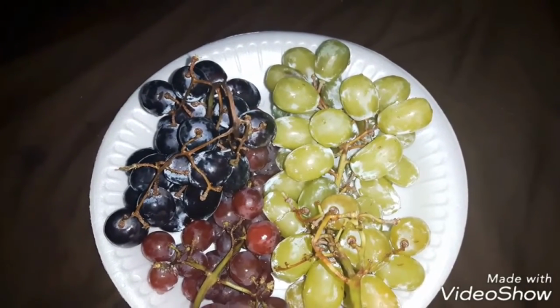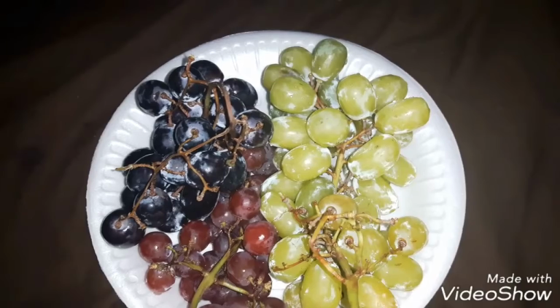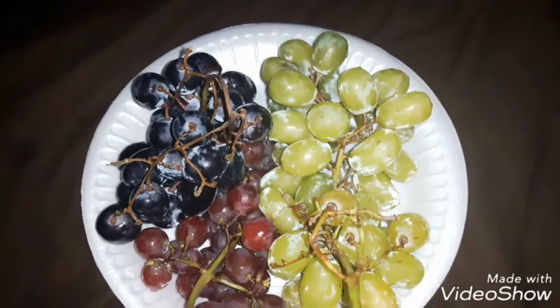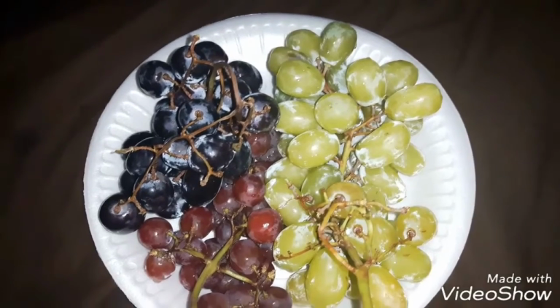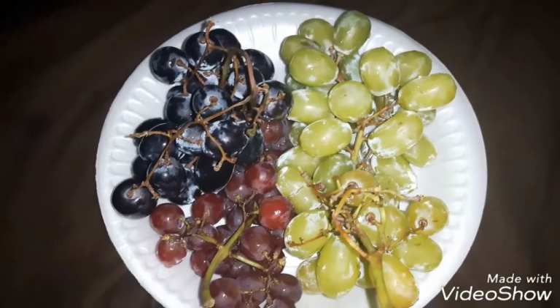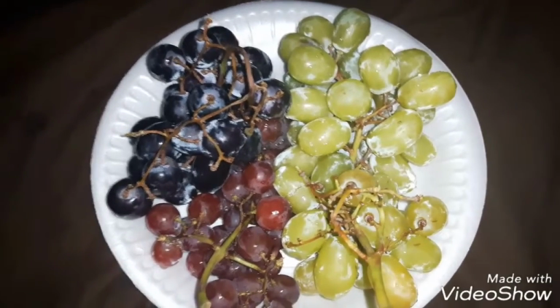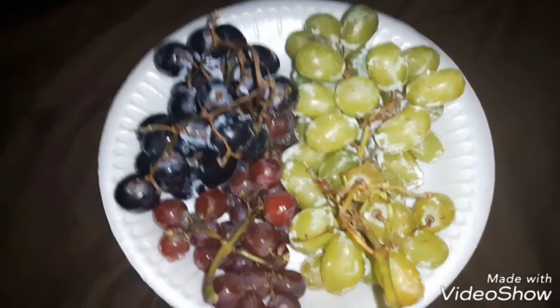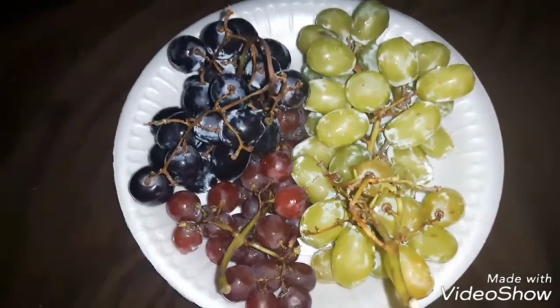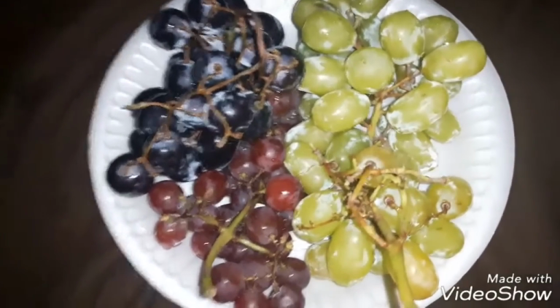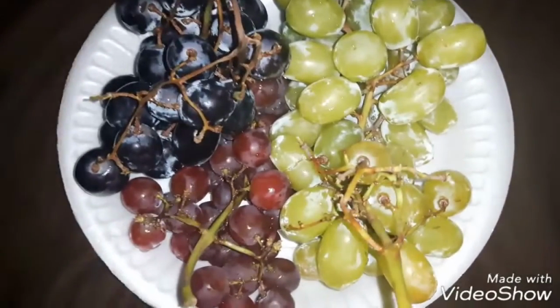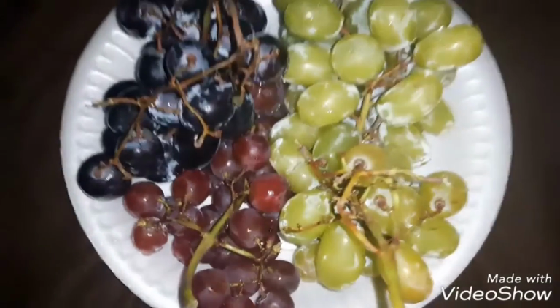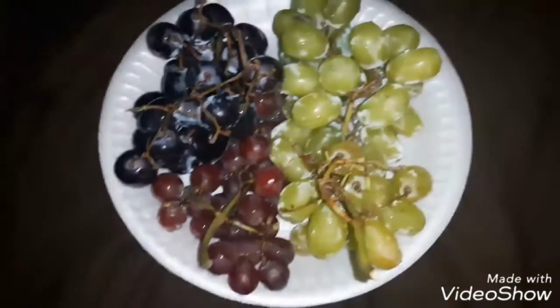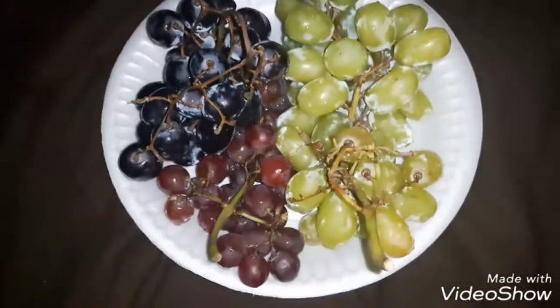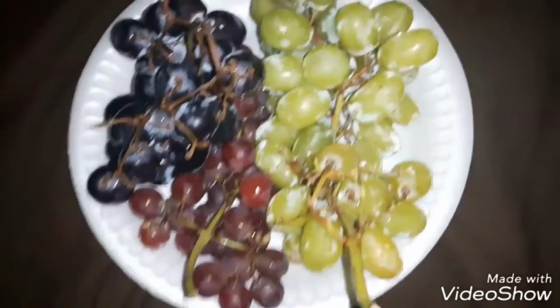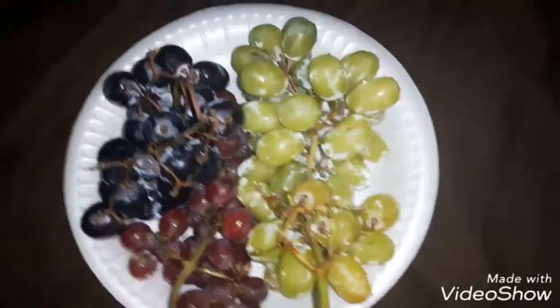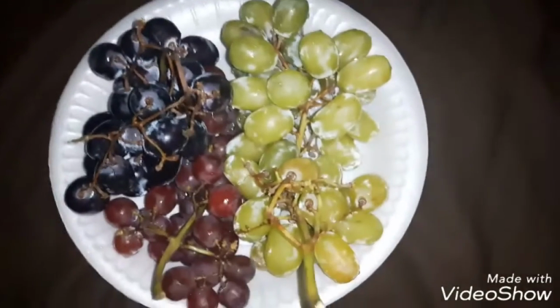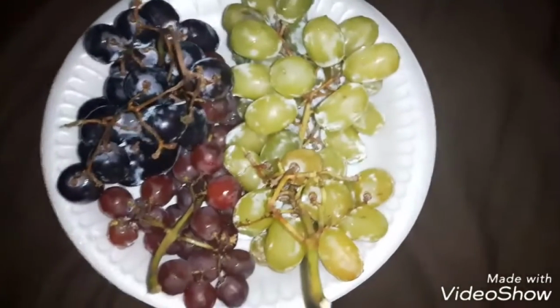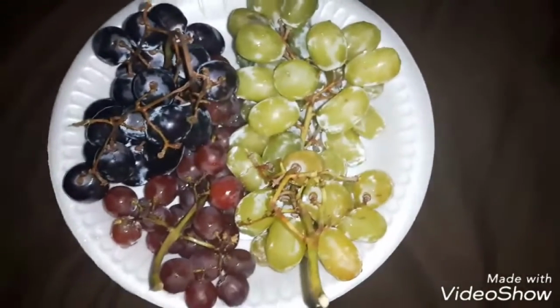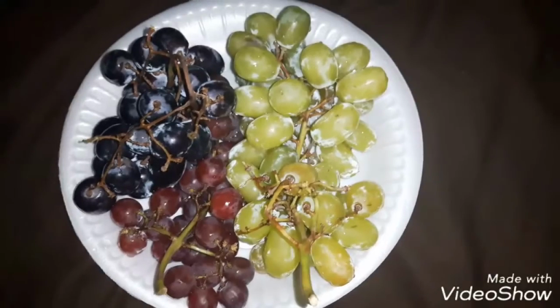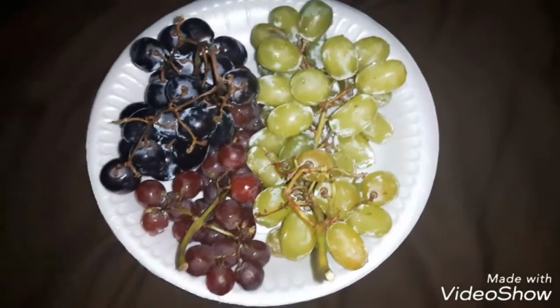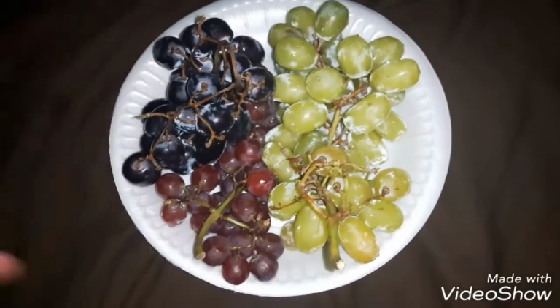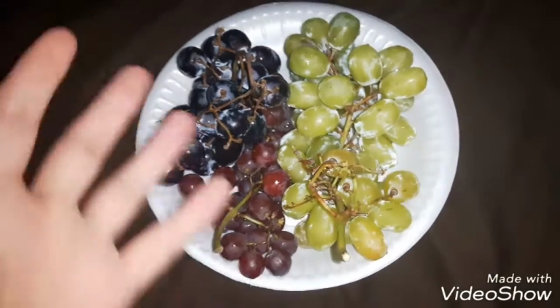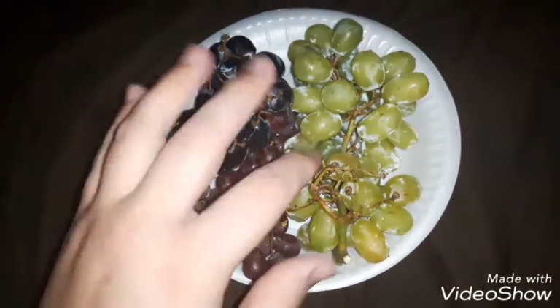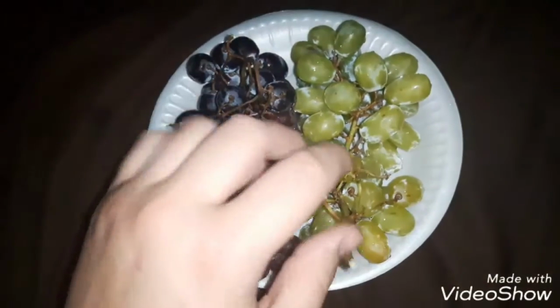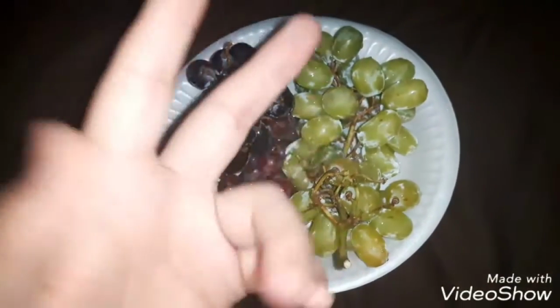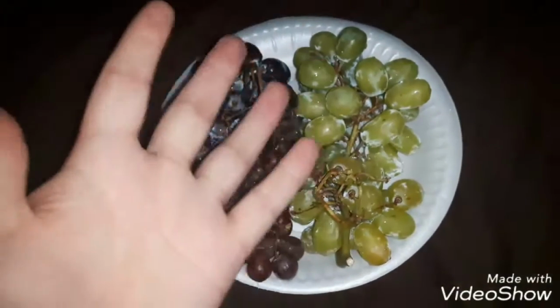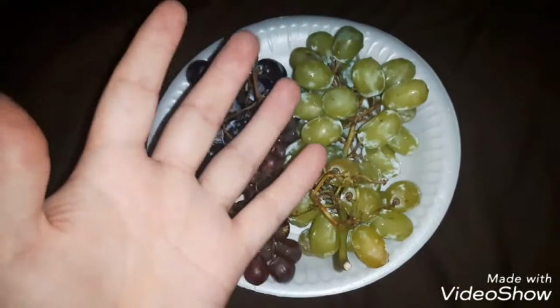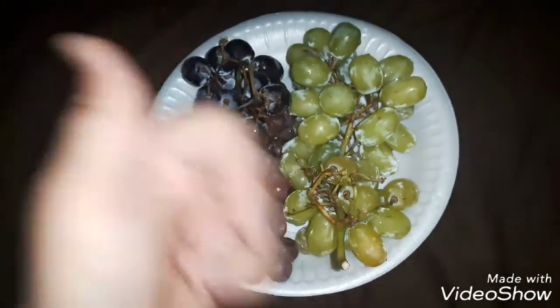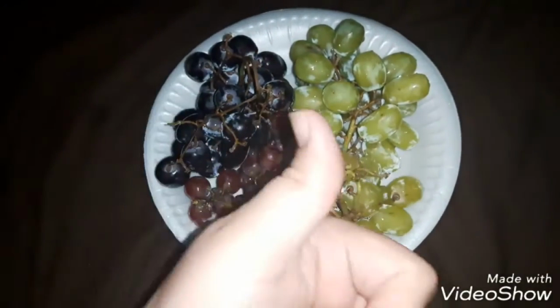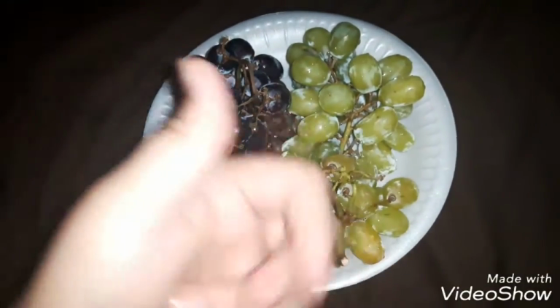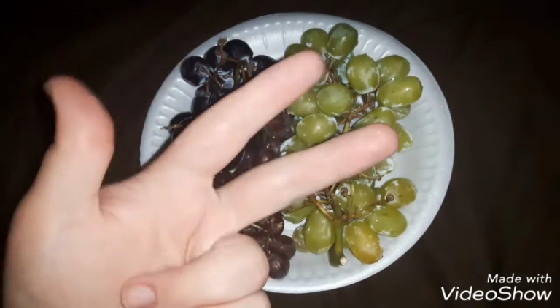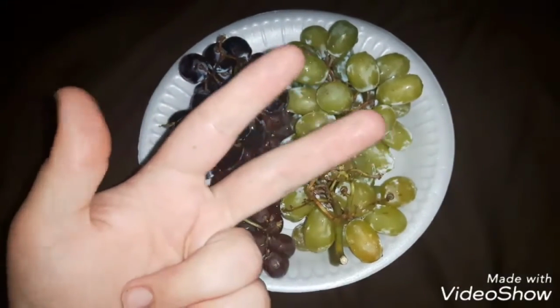Anyways, I love grapes. Hope you do, too. Hope you liked this video — if you did, like, comment, subscribe, and share. As always, my friends, stay sane. Peace.